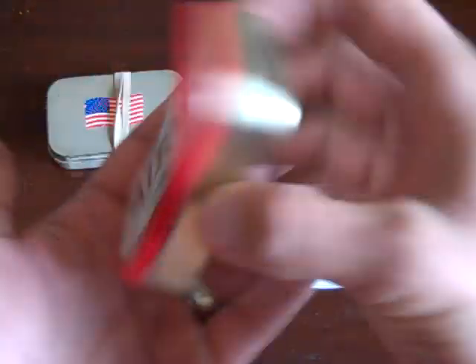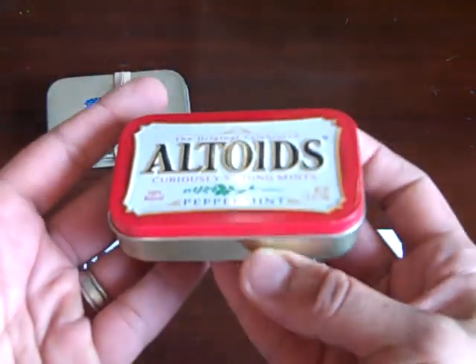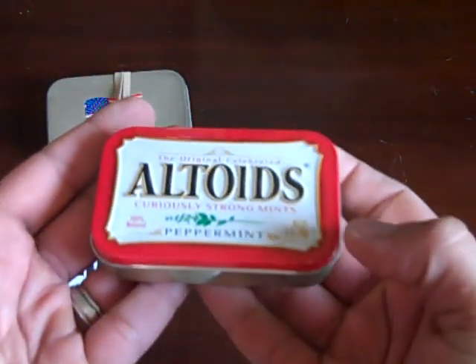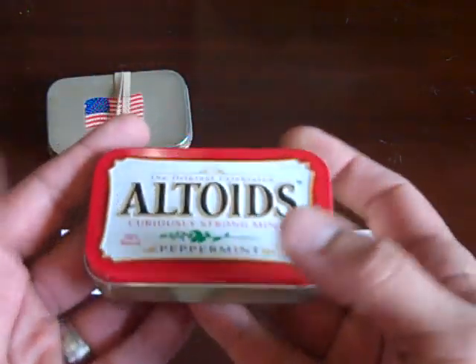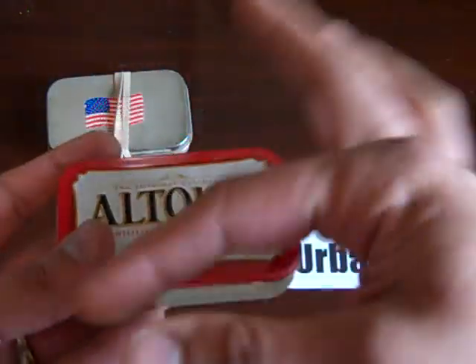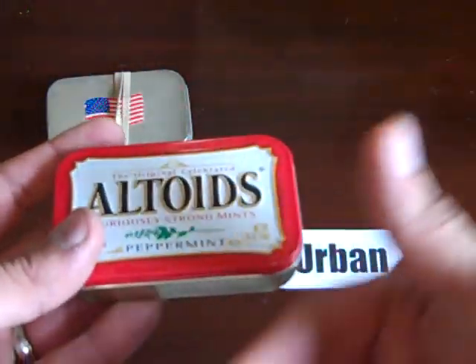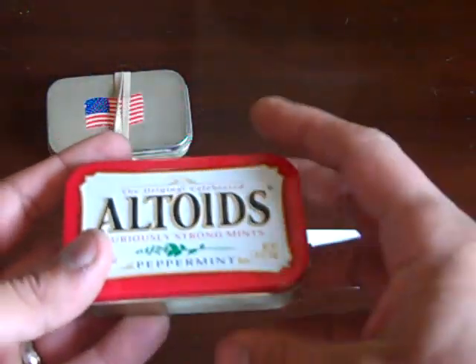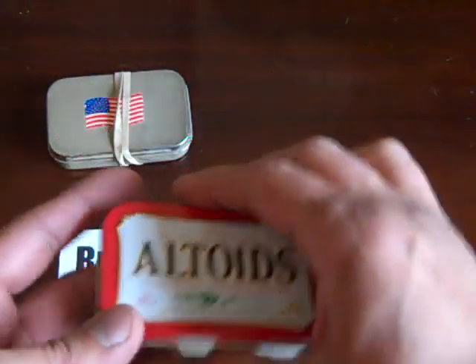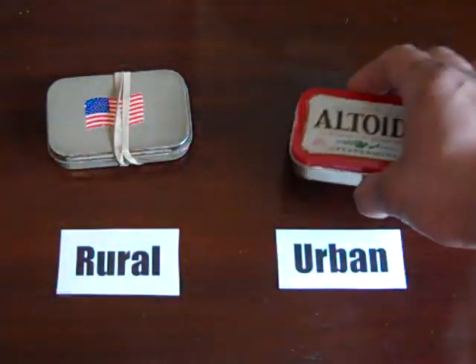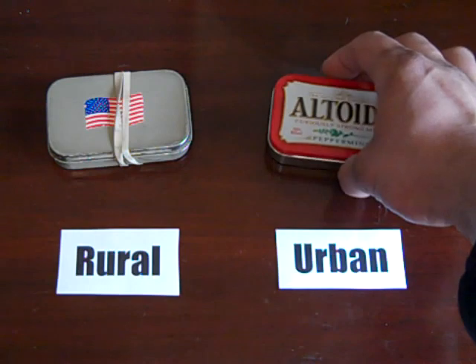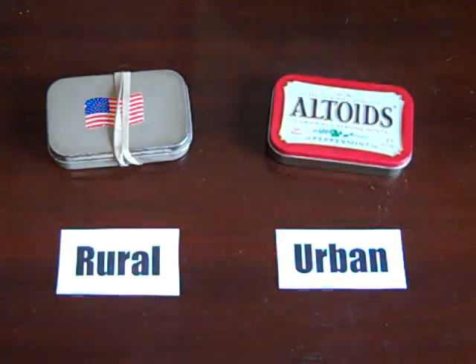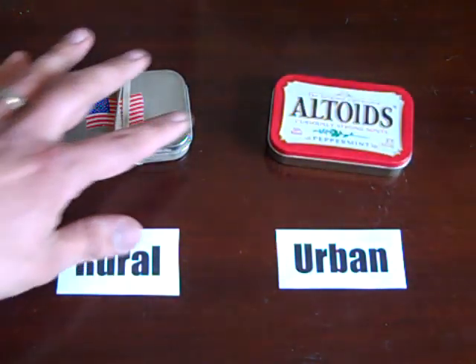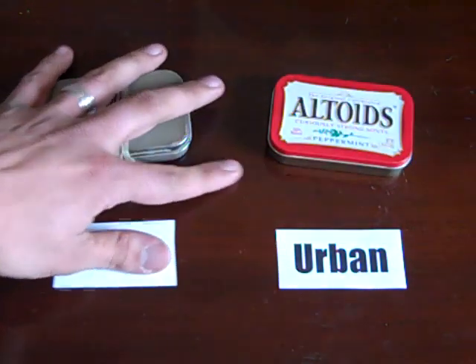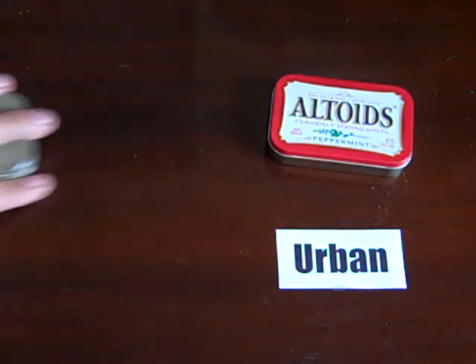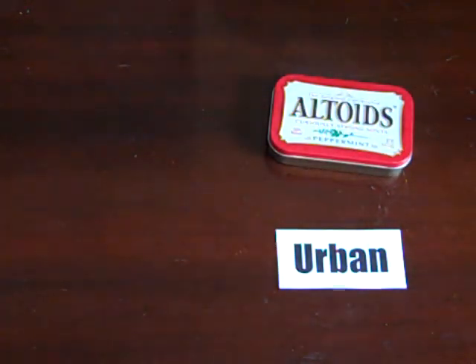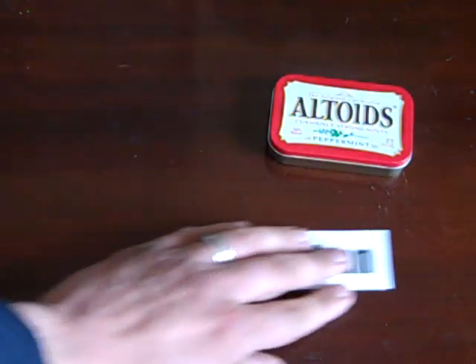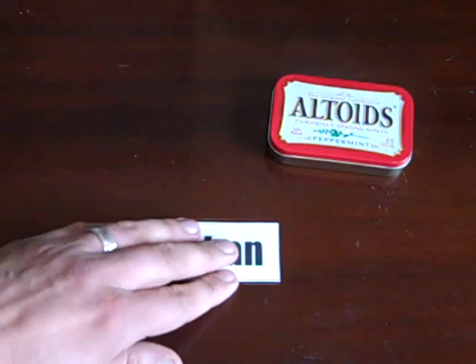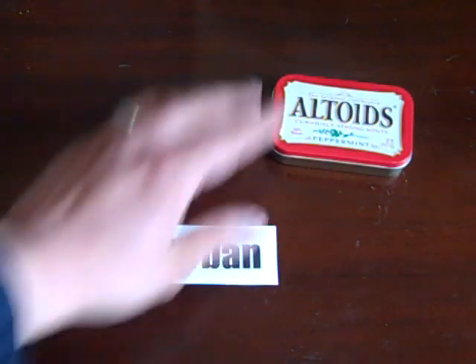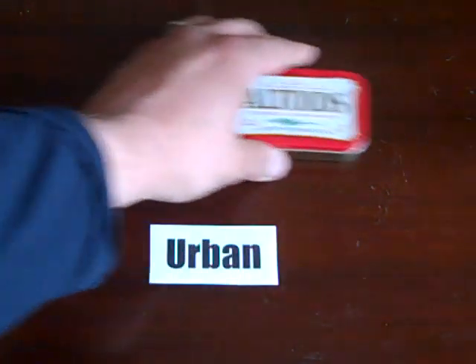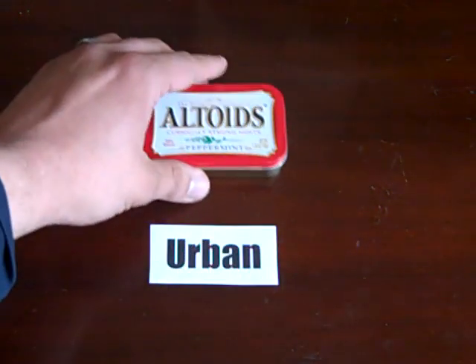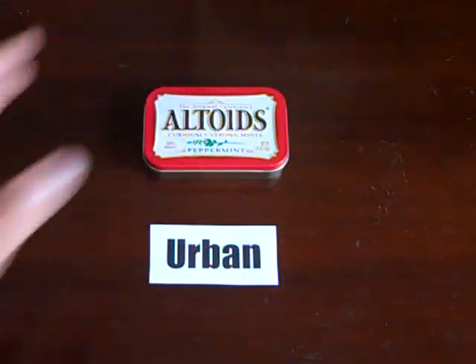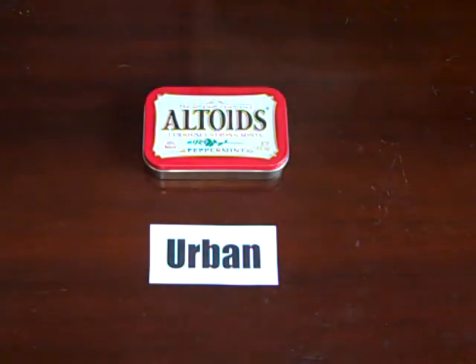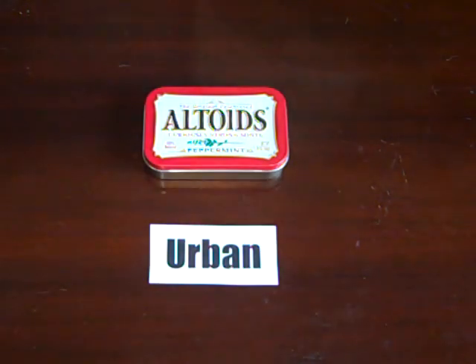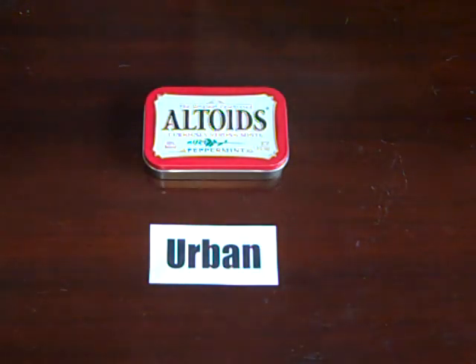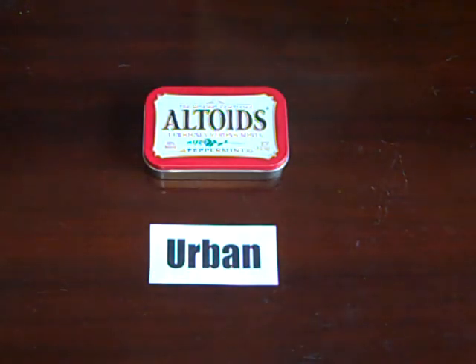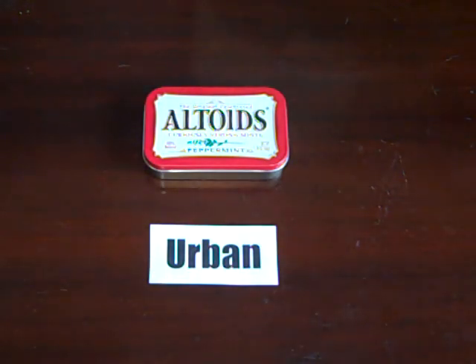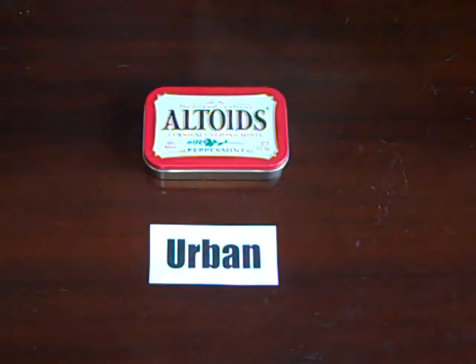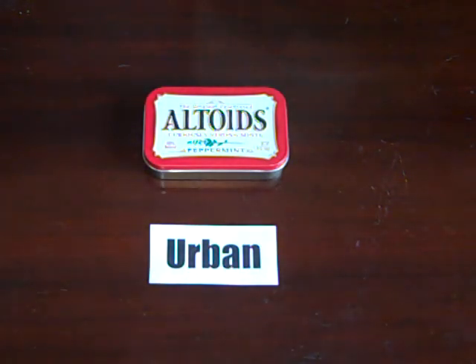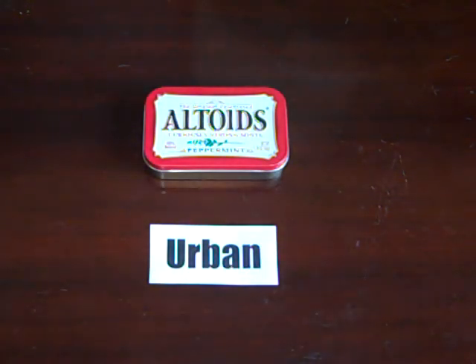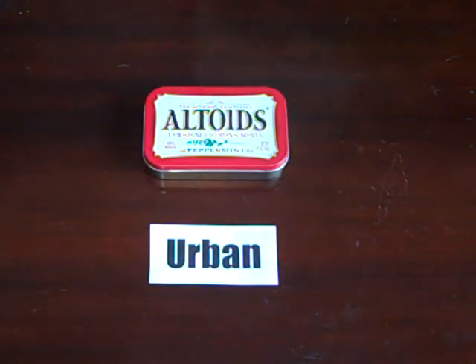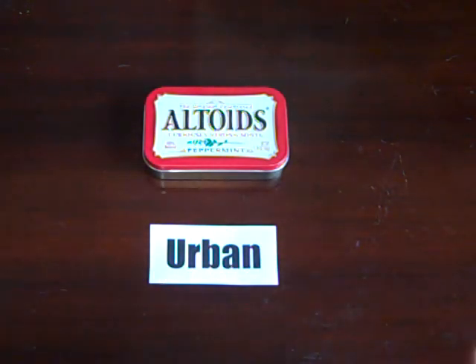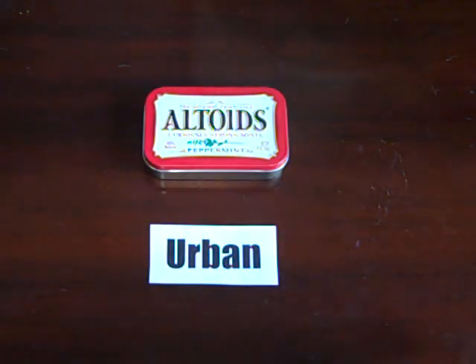So let's put this aside. You're going to find this survival tin is not going to be for everyone — it might be popular, but it's not going to be as common as most others you'll see on YouTube.